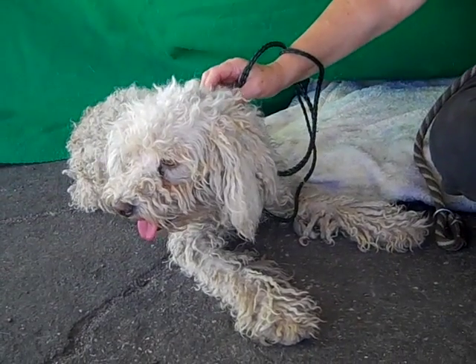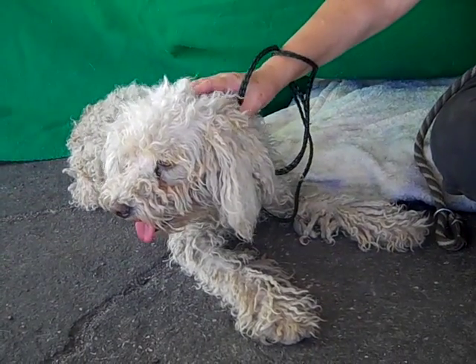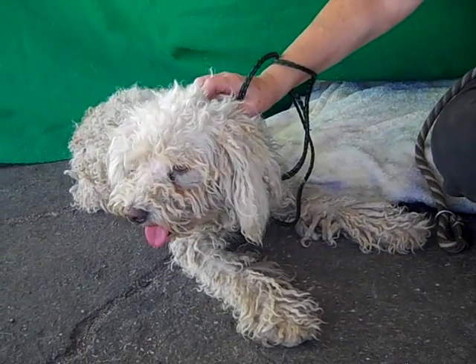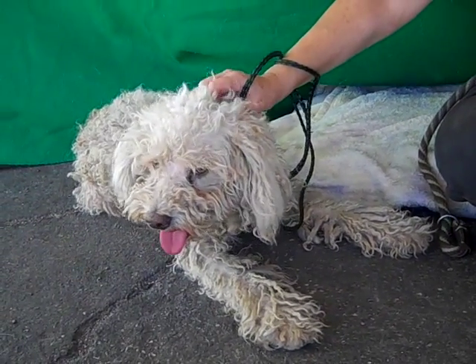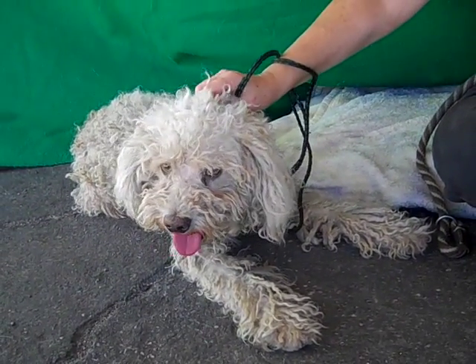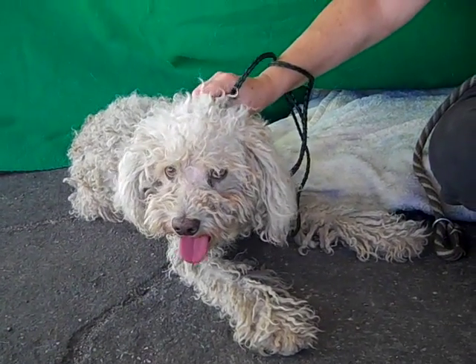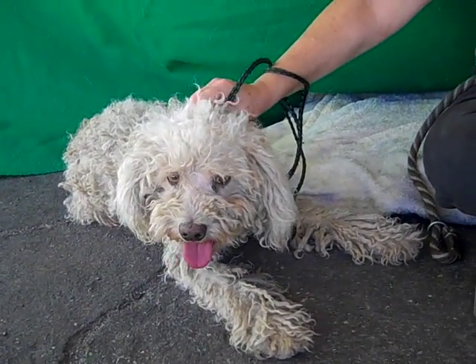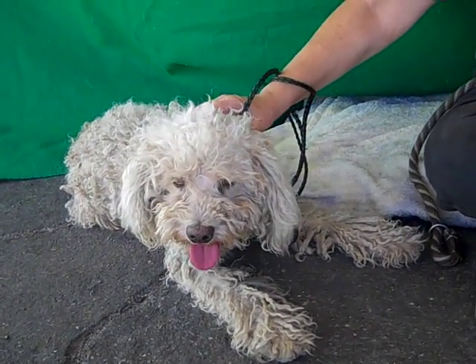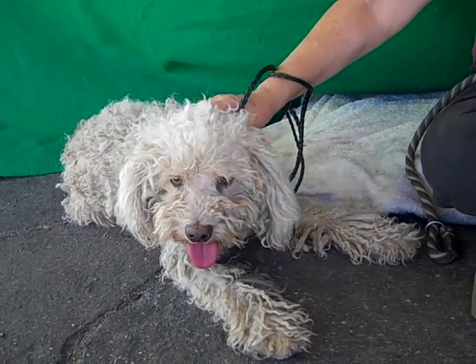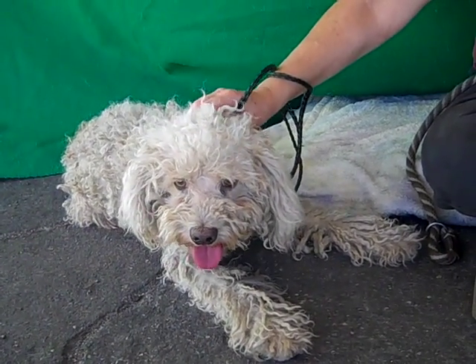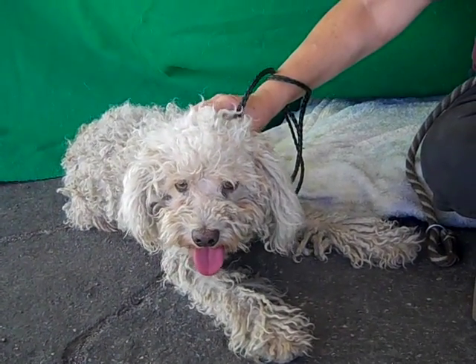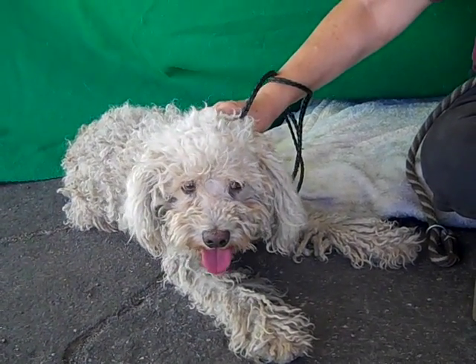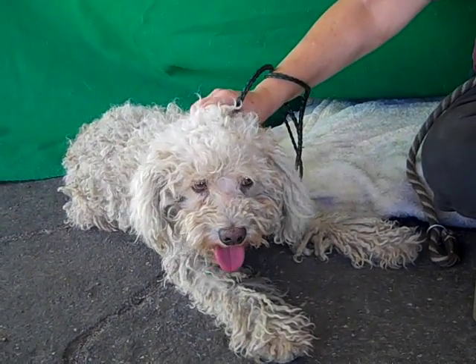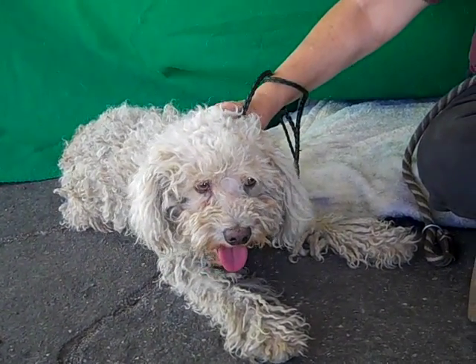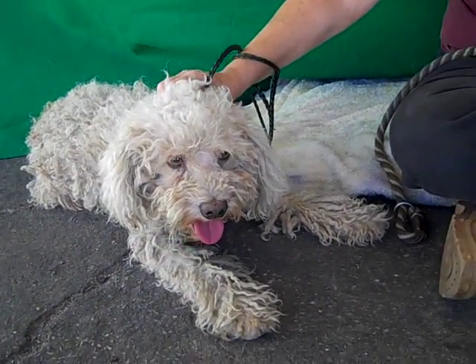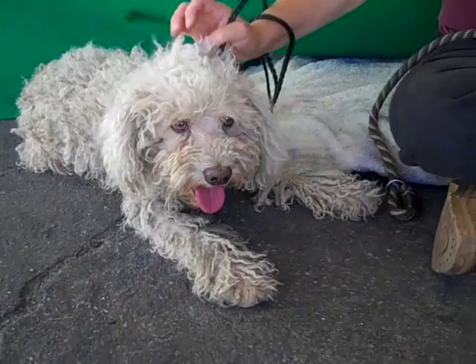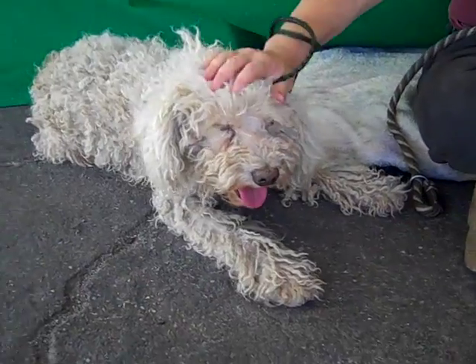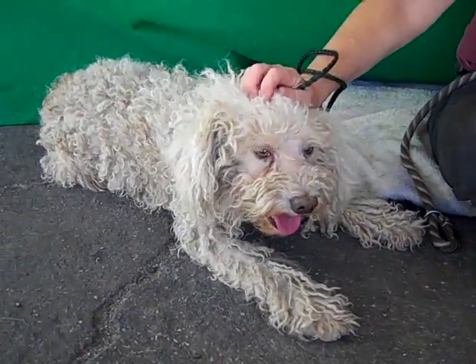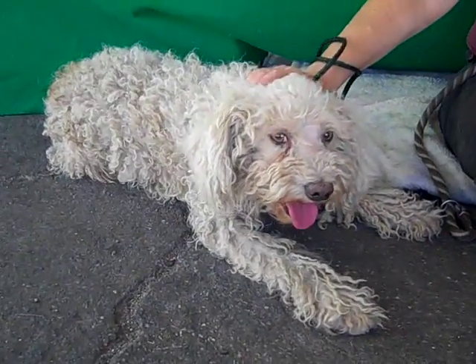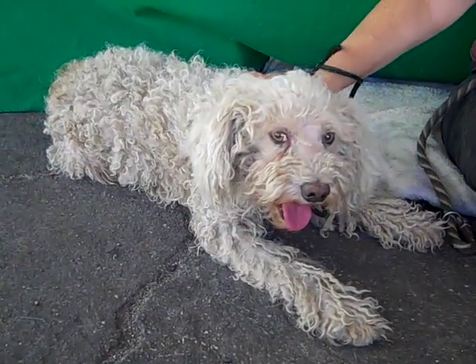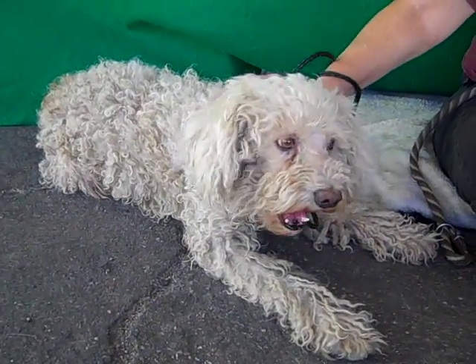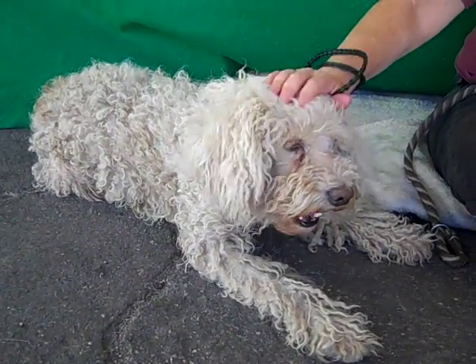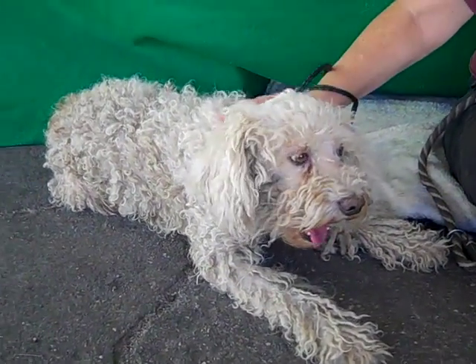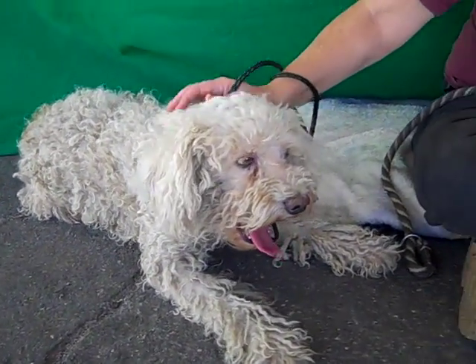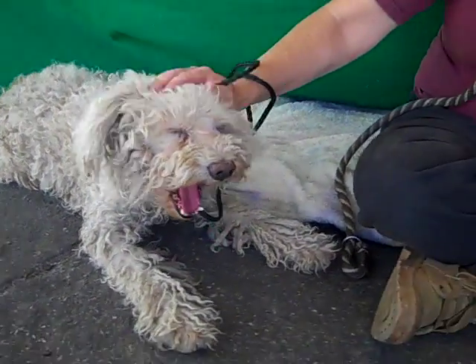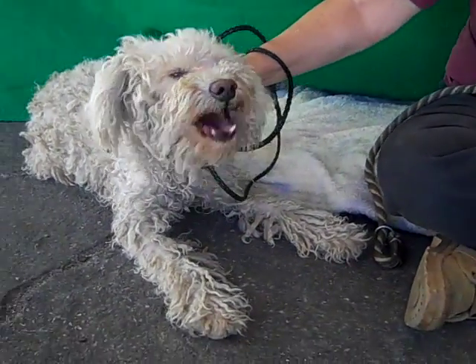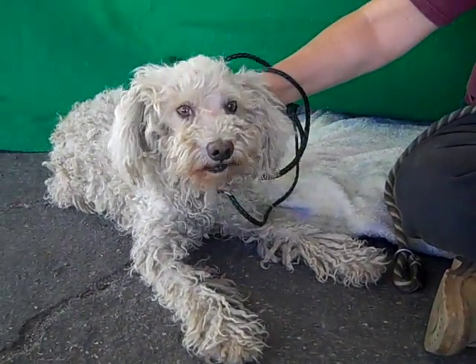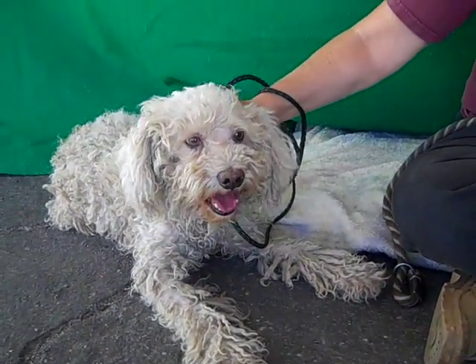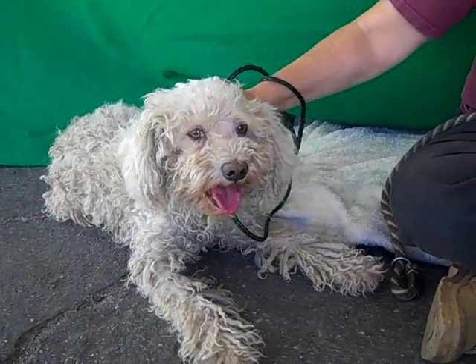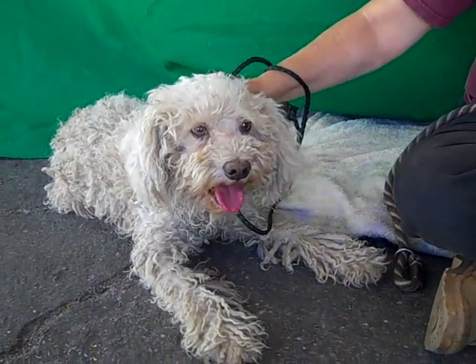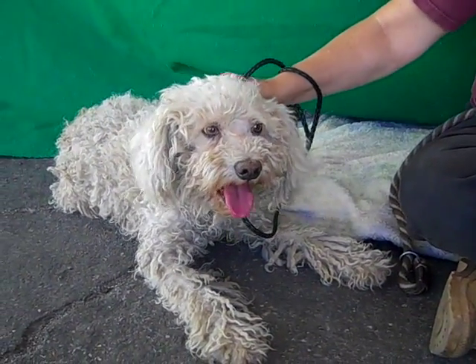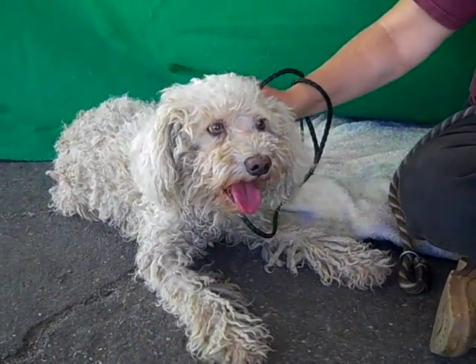We think he's about three years old and he came in as a stray on October 25th from Baldwin Park. Underneath all those curls he only weighs 22 pounds, so he'd be a good size for an apartment.